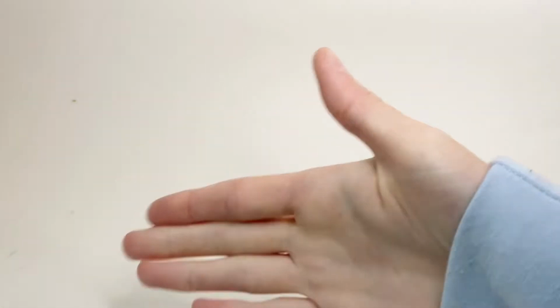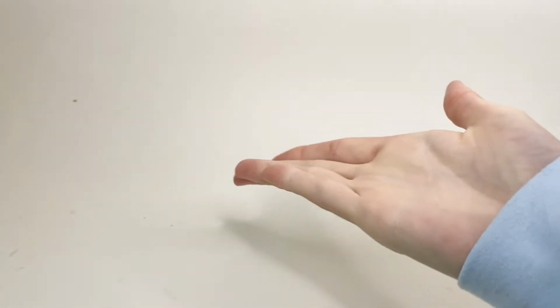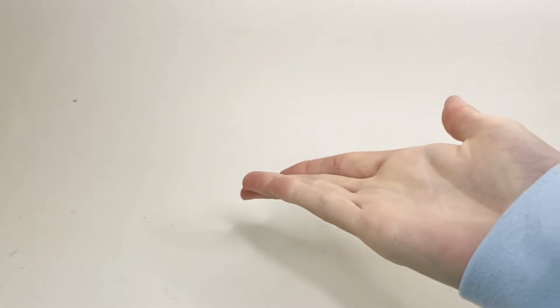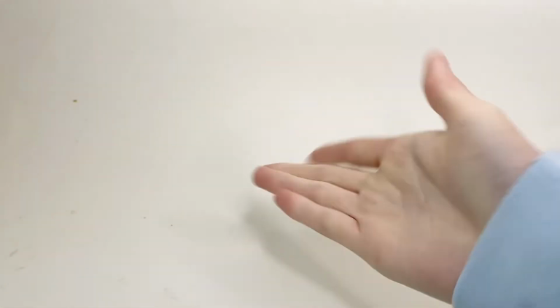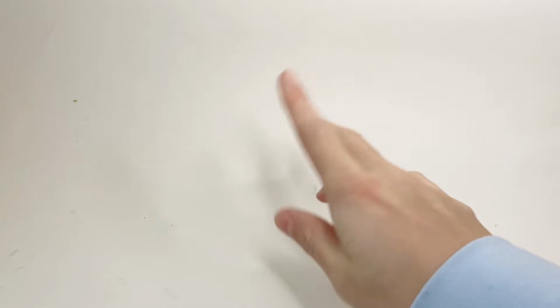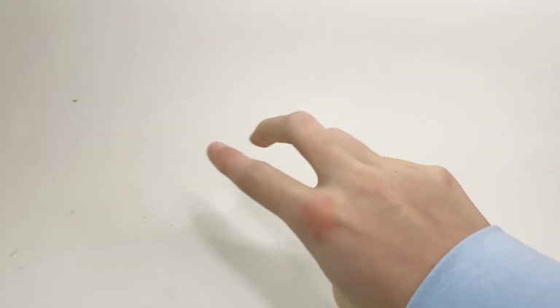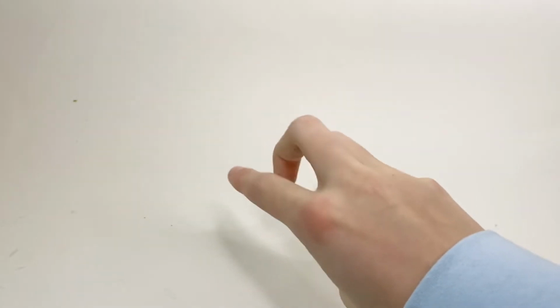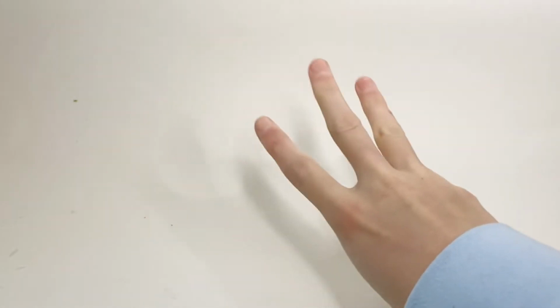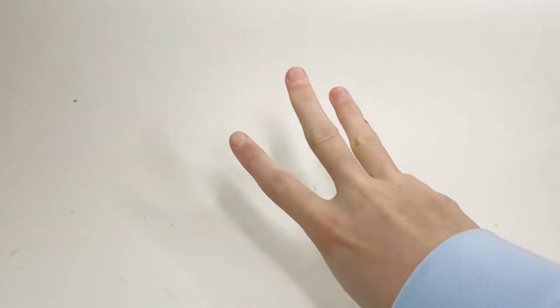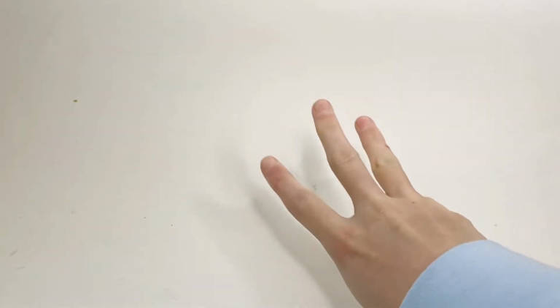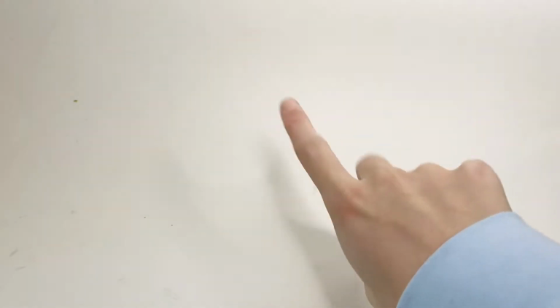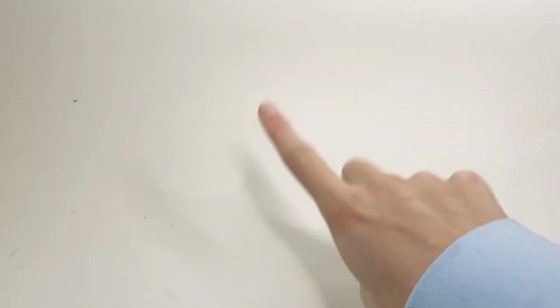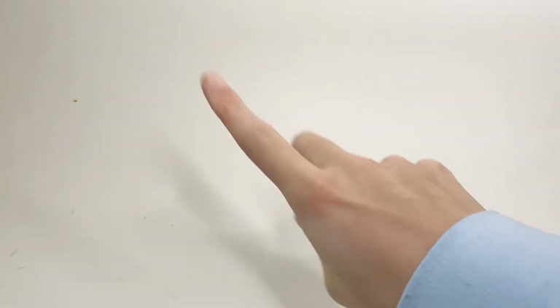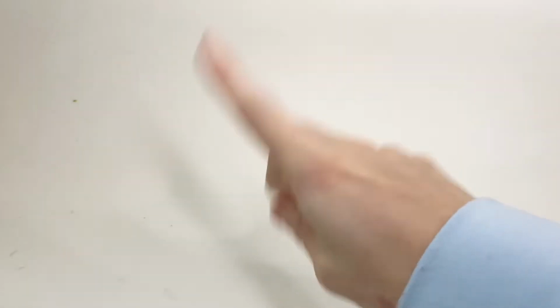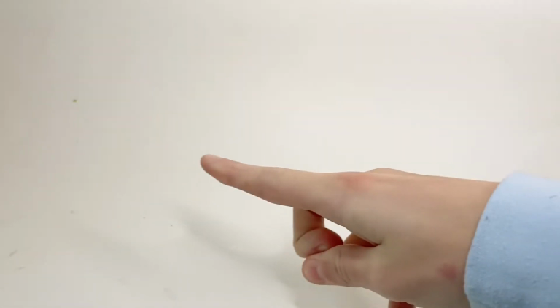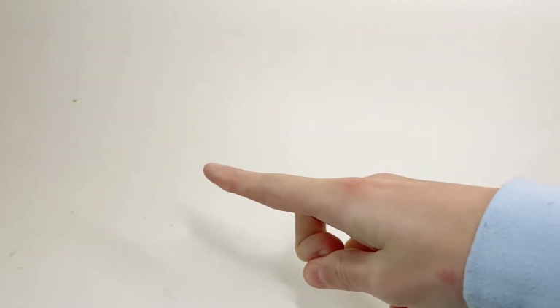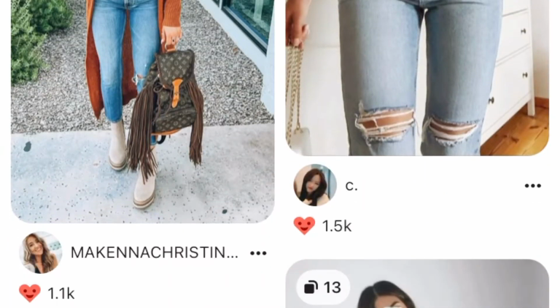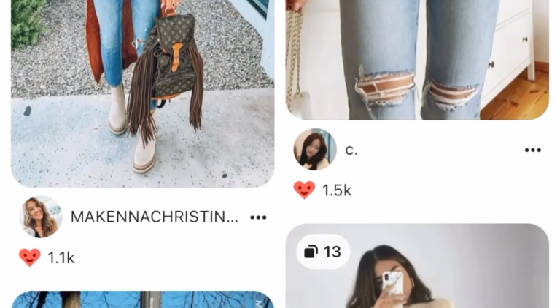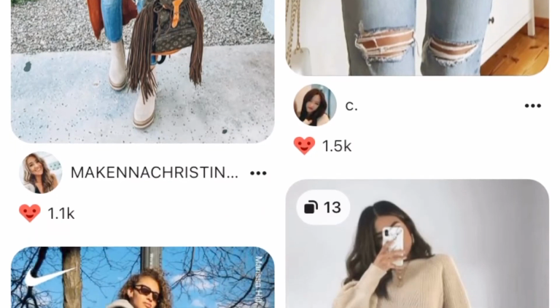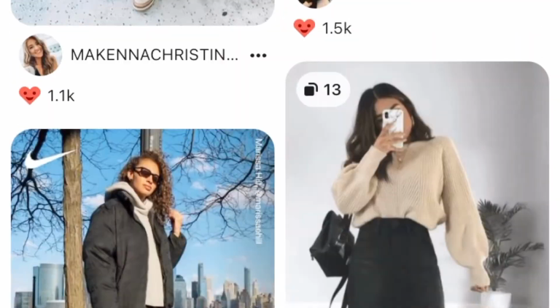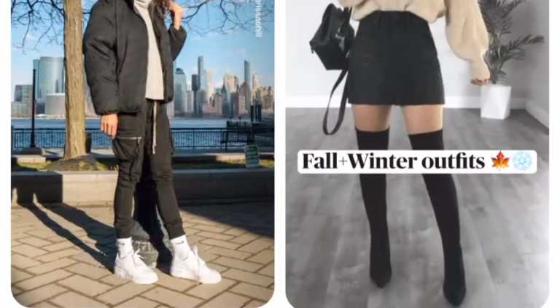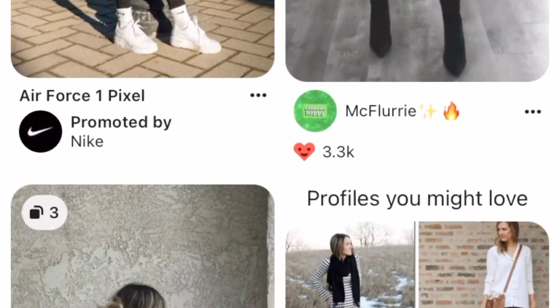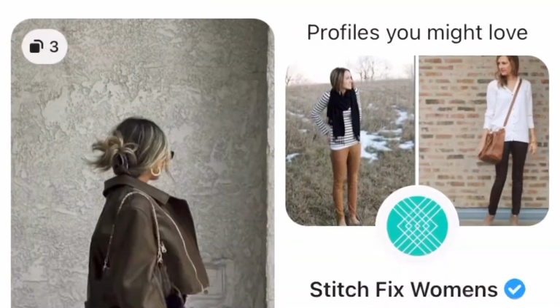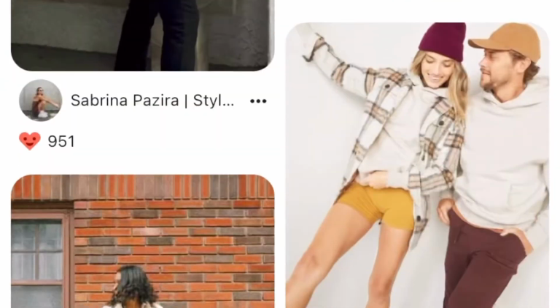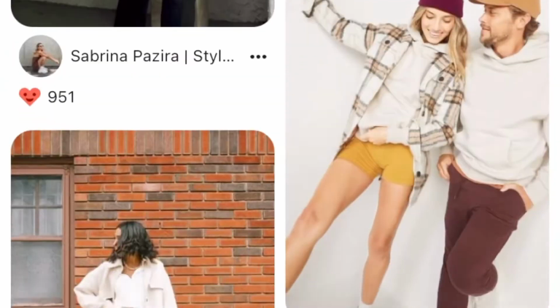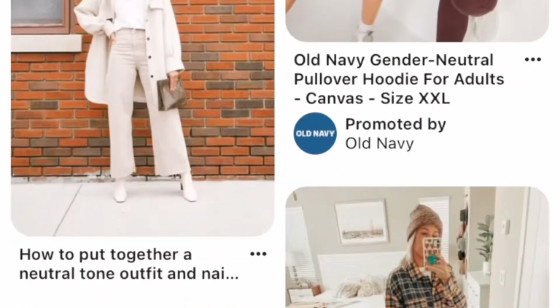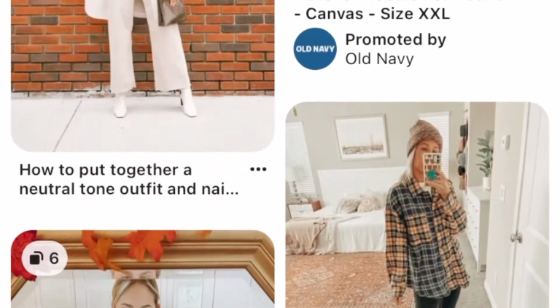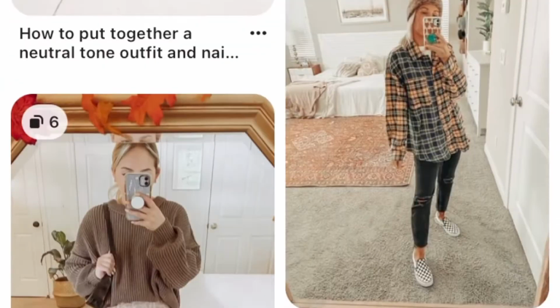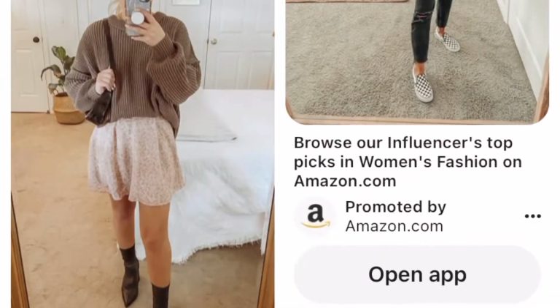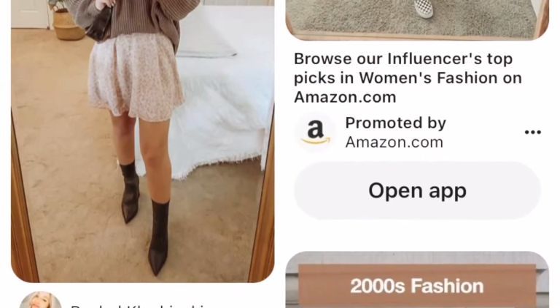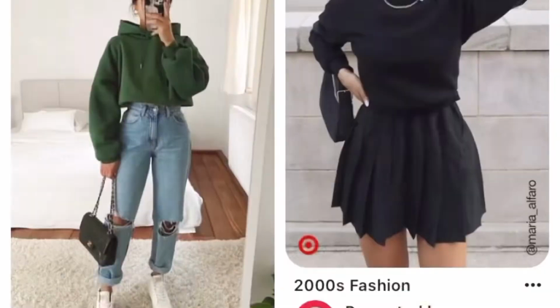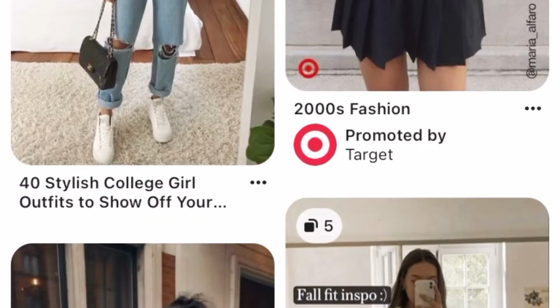I'm going to make some fall outfits for dolls inspired by some fall outfits that I saw on Pinterest. I searched for some fall fashion and I'm looking for things that match with the fabrics I have and styles that would look good.